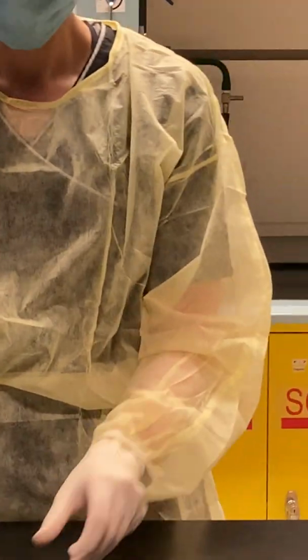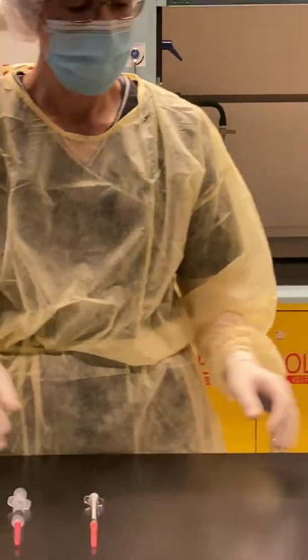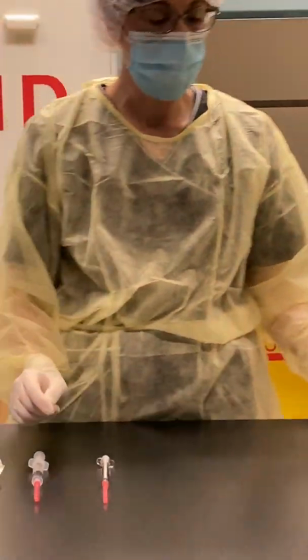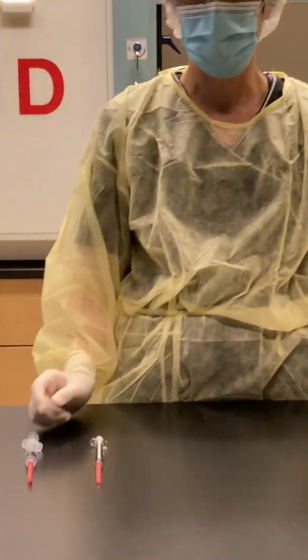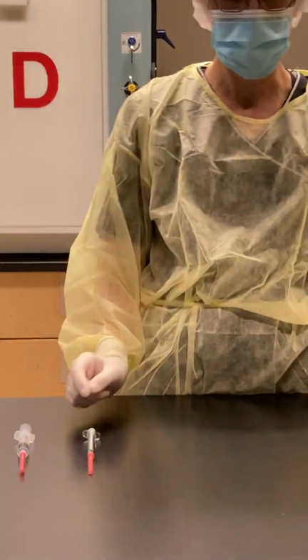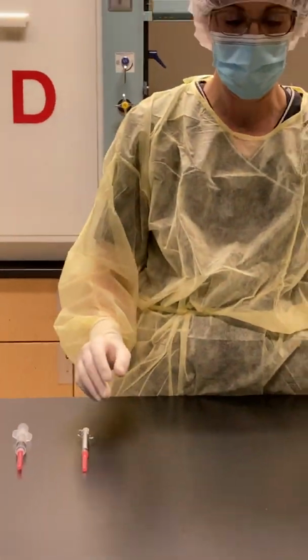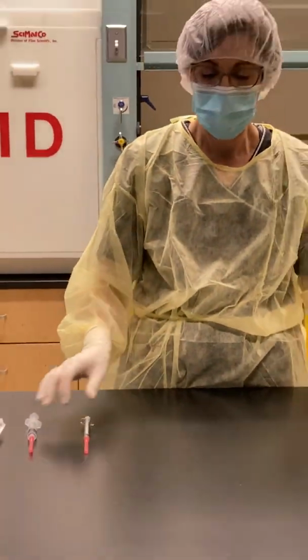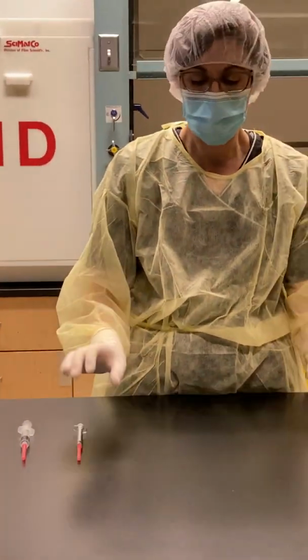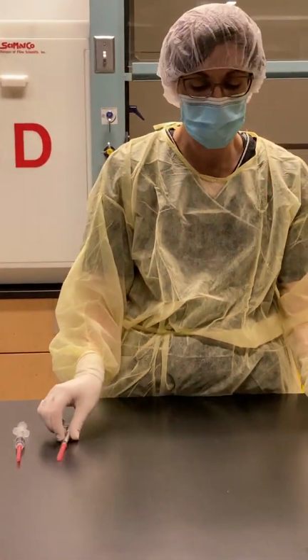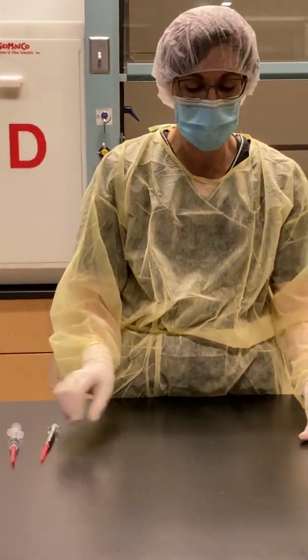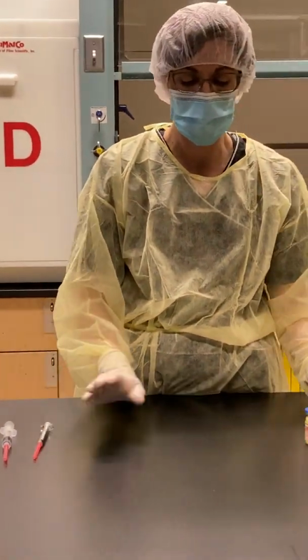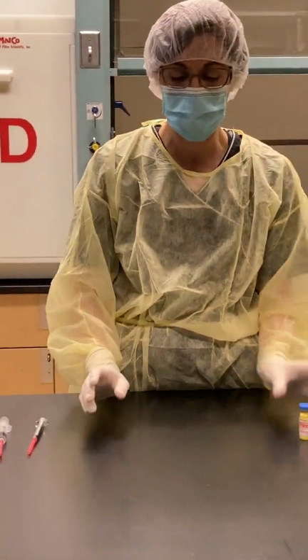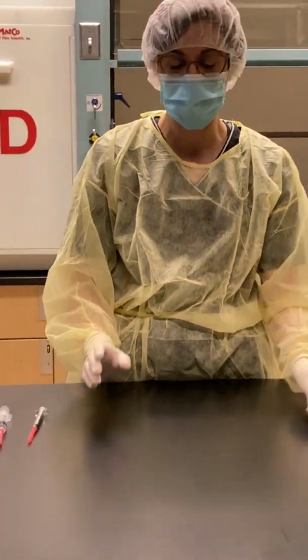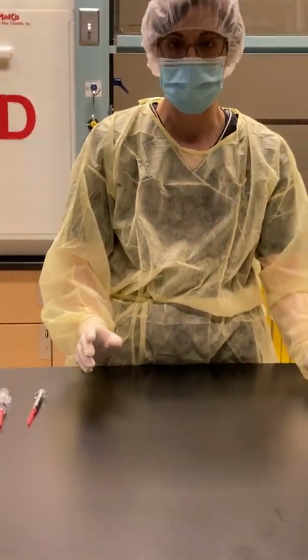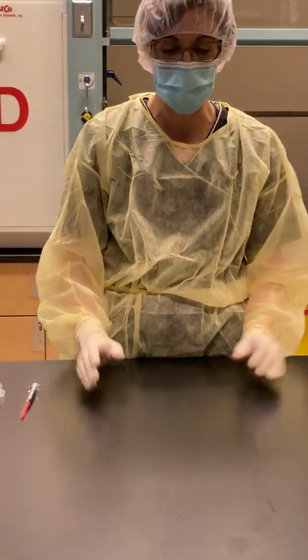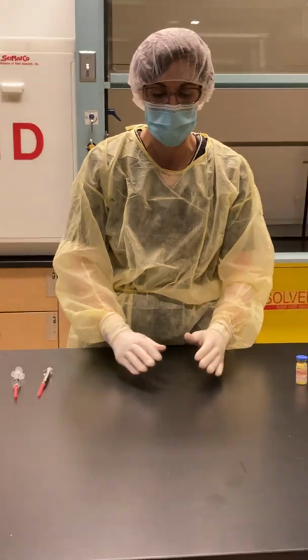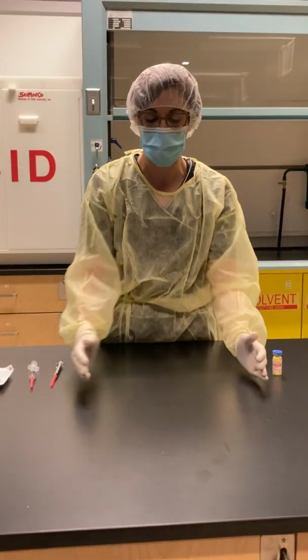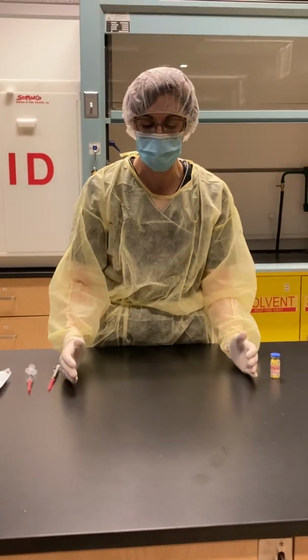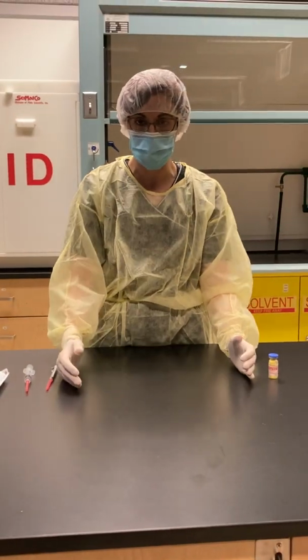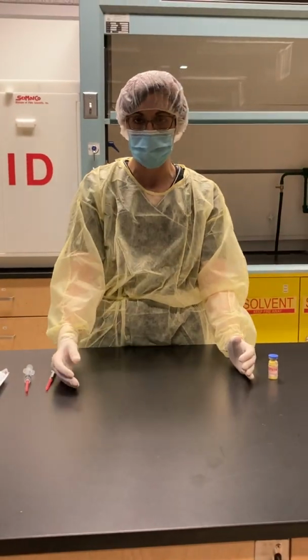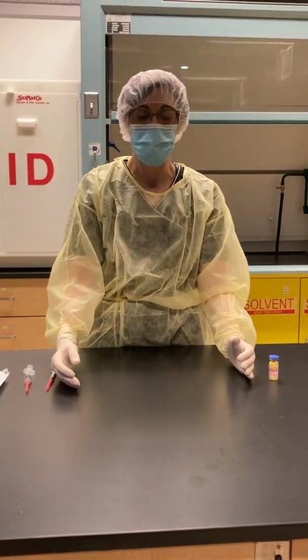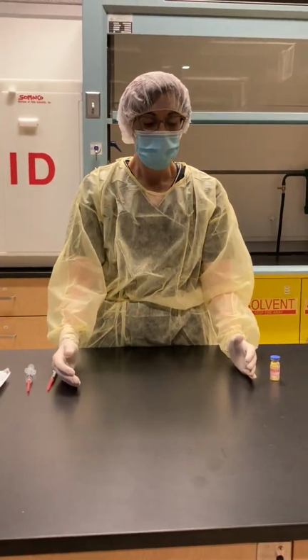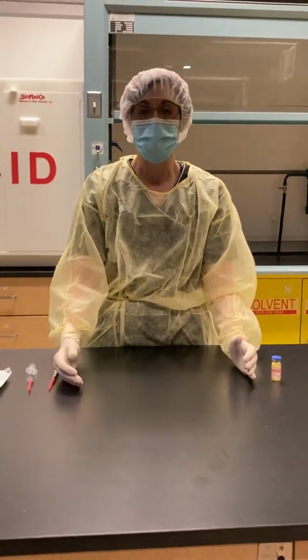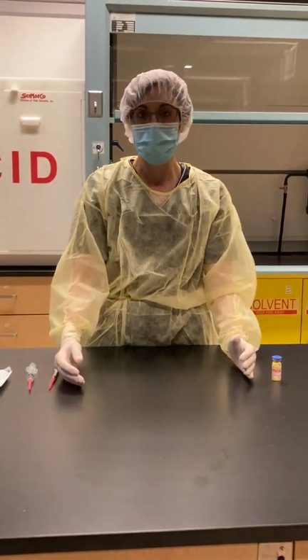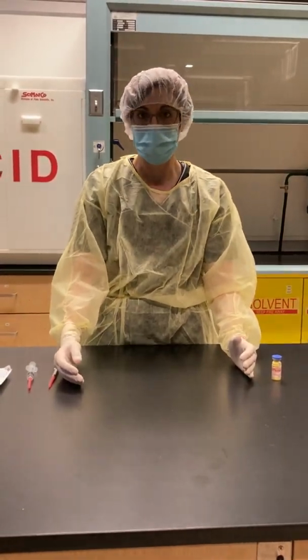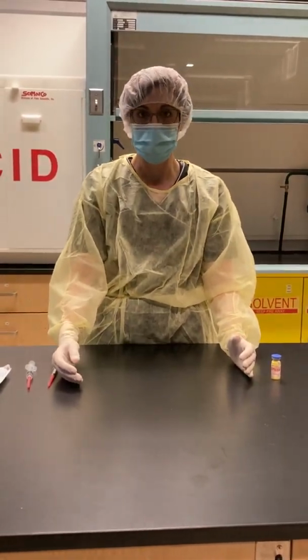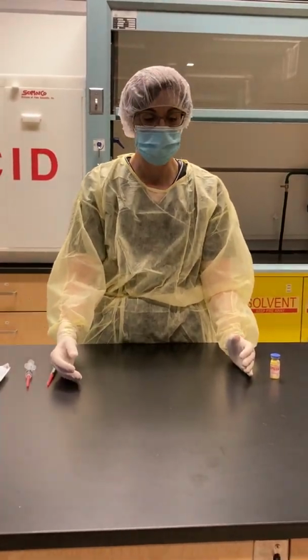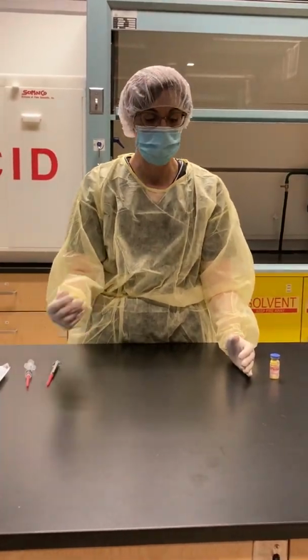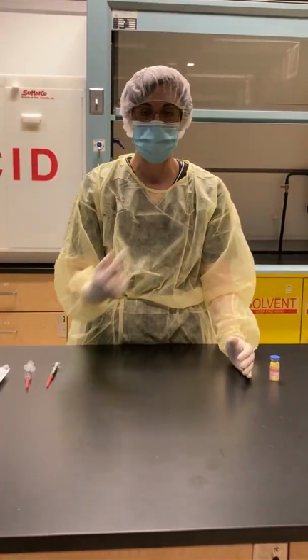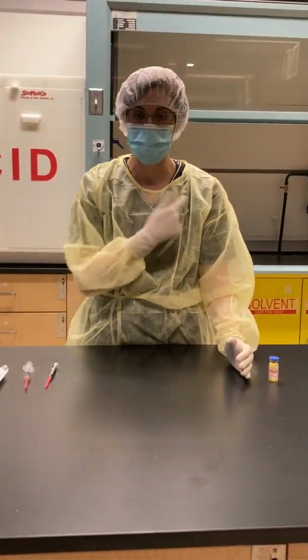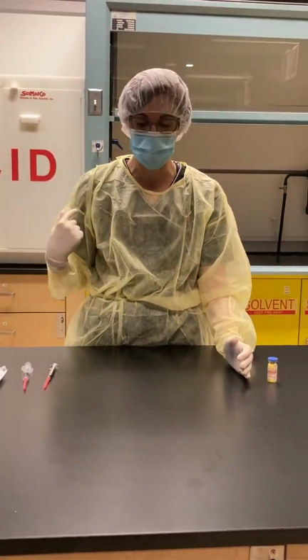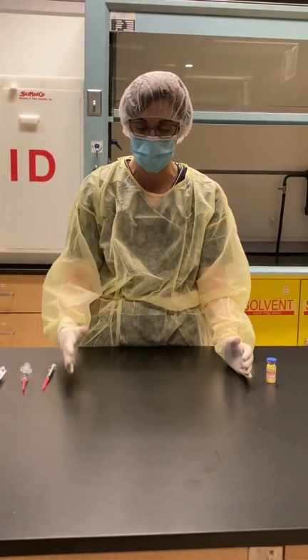It's also important to note that you should only keep what you need at the time of compounding in your work area. Your work area is considered the space between your shoulders.